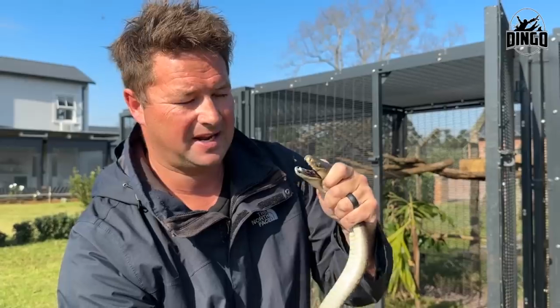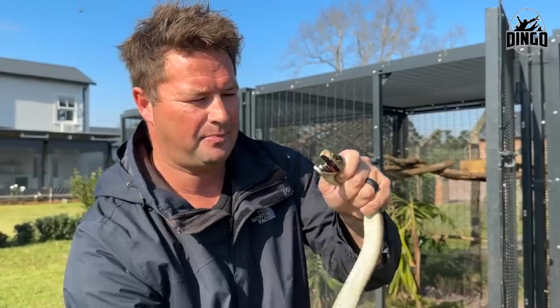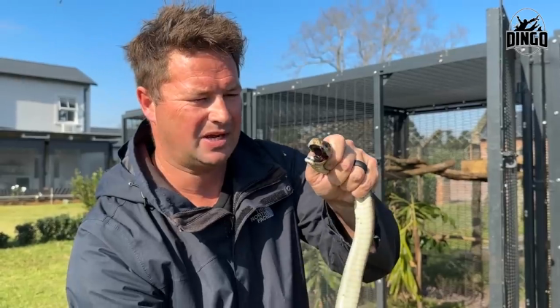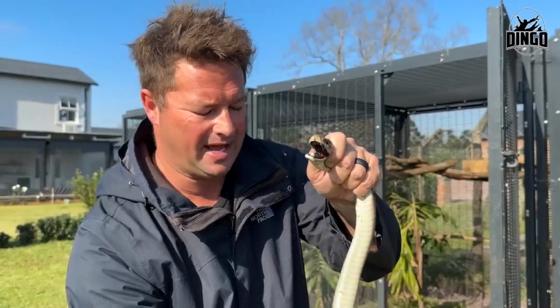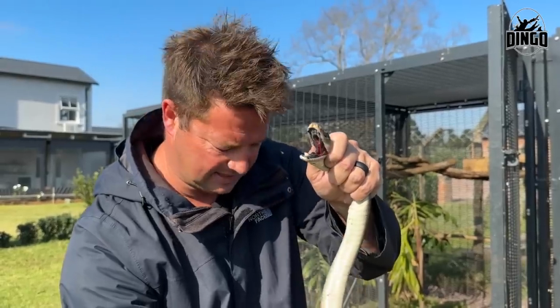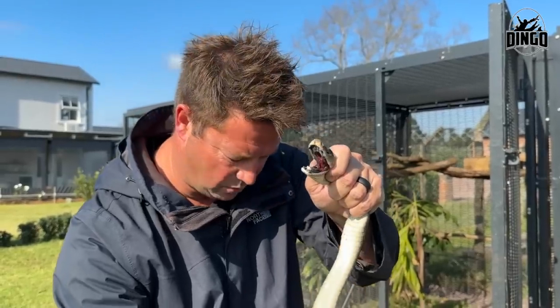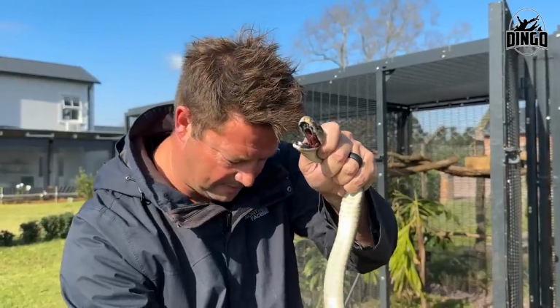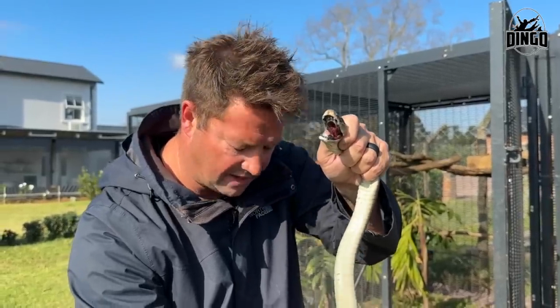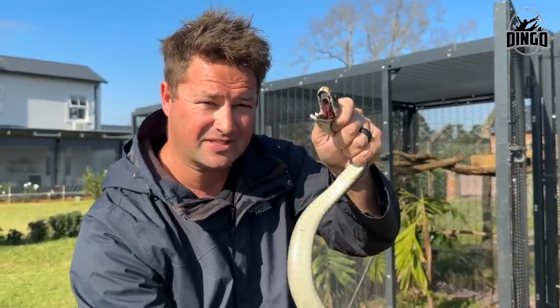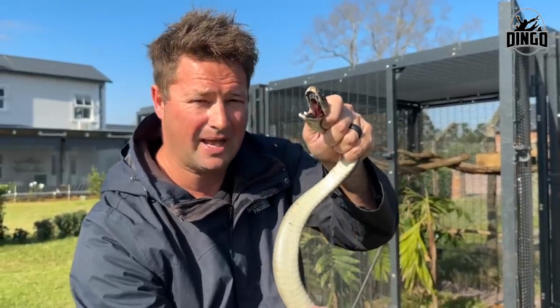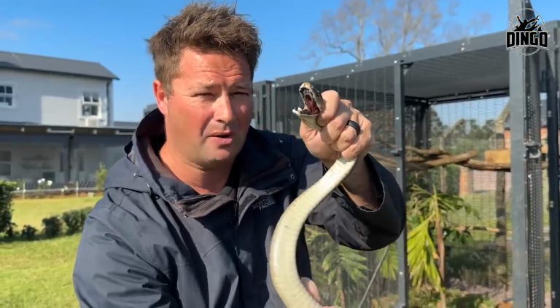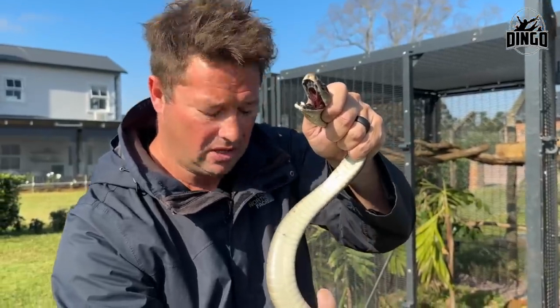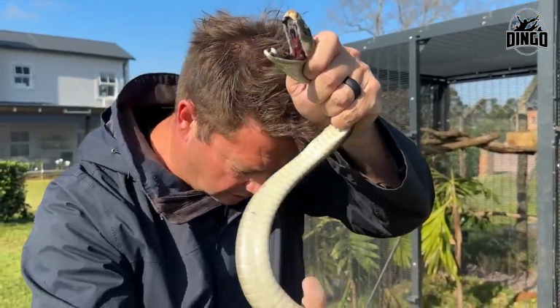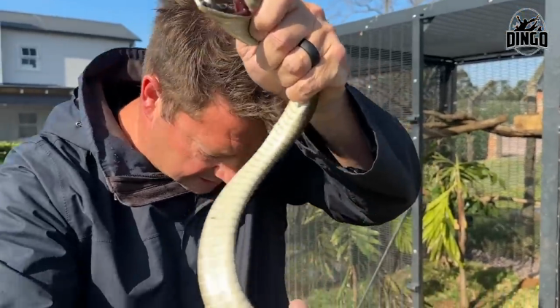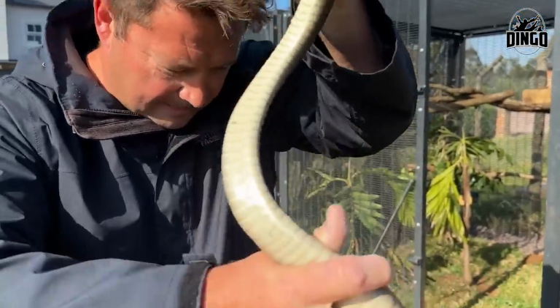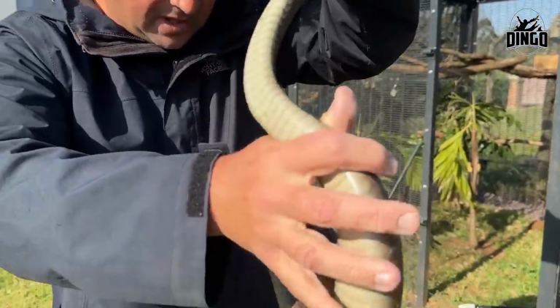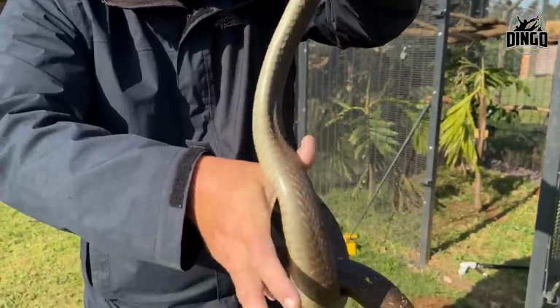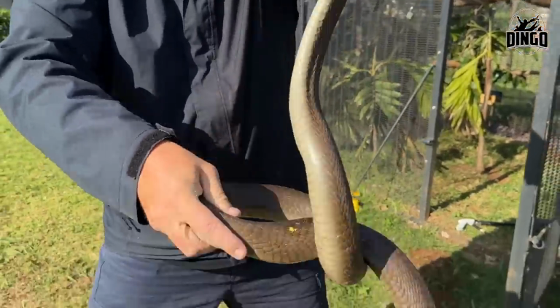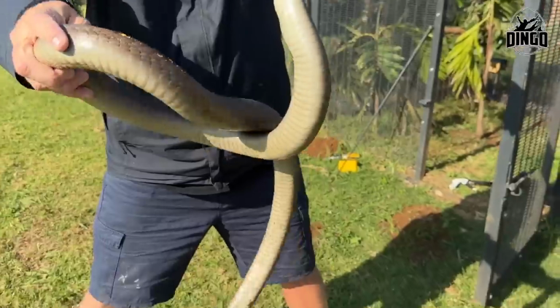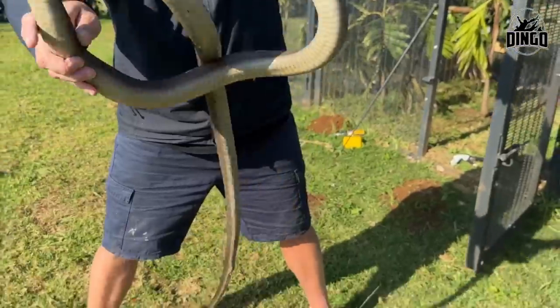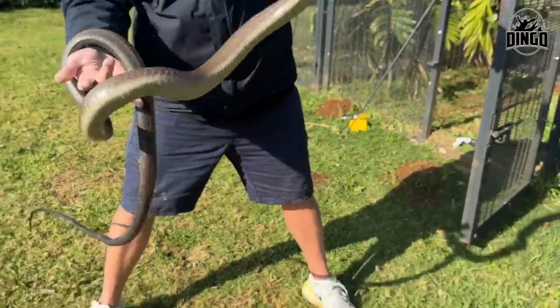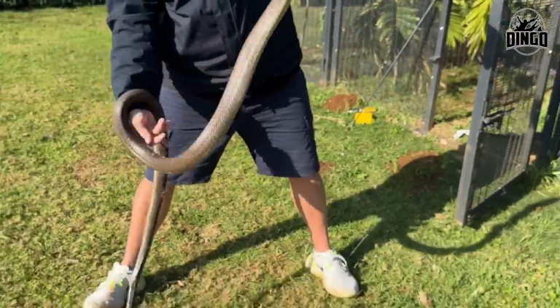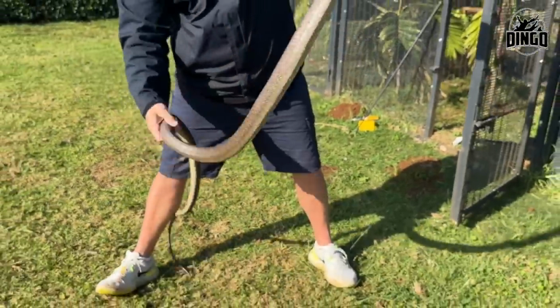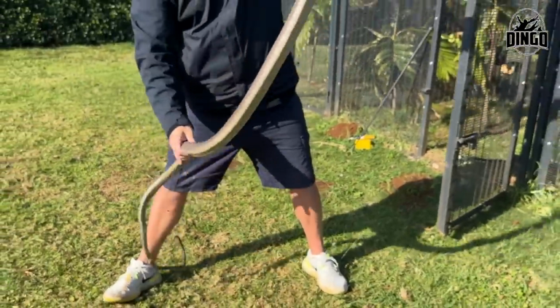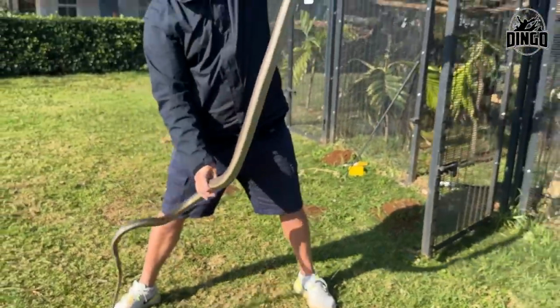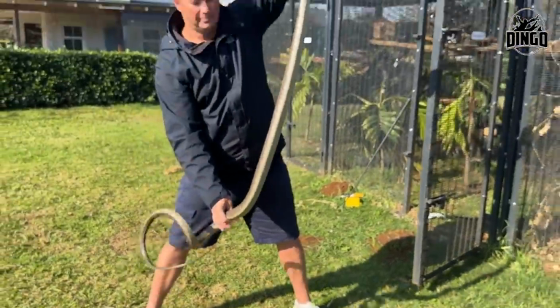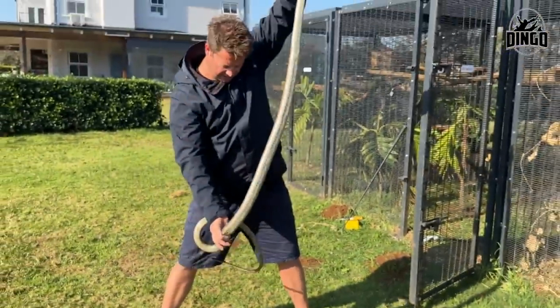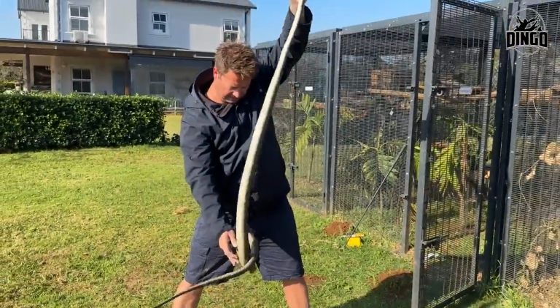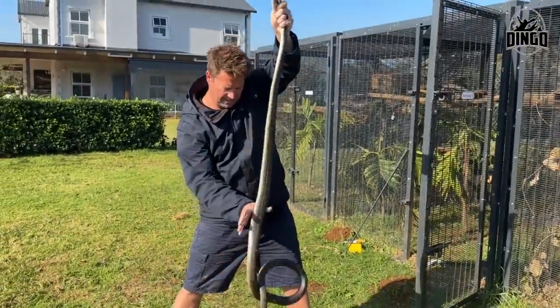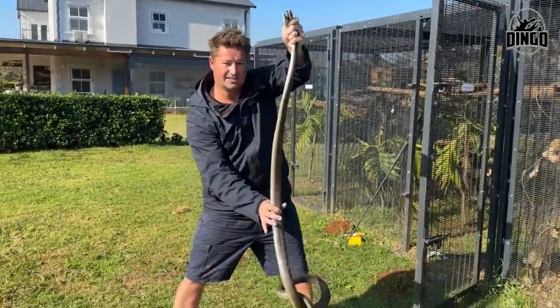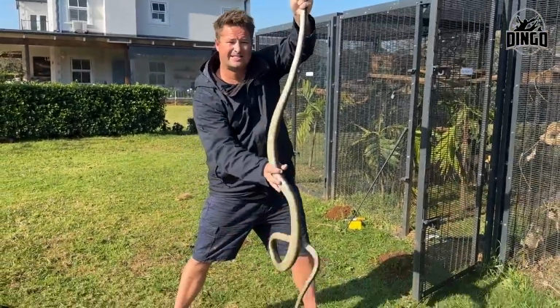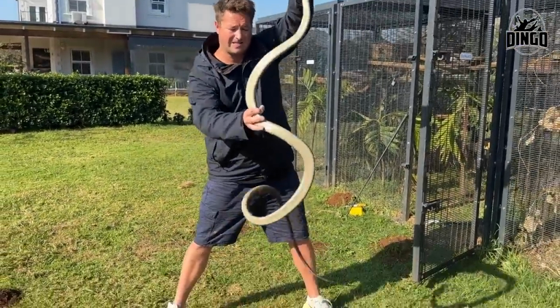What a magnificent black mamba — look how long it is! It's all coiled up still. Don't flick your pee on me! That's a decent-sized mamba.